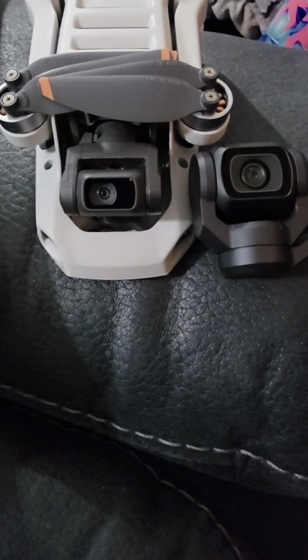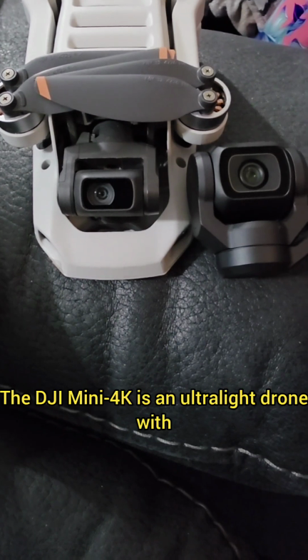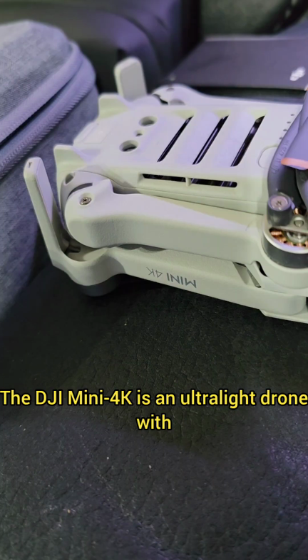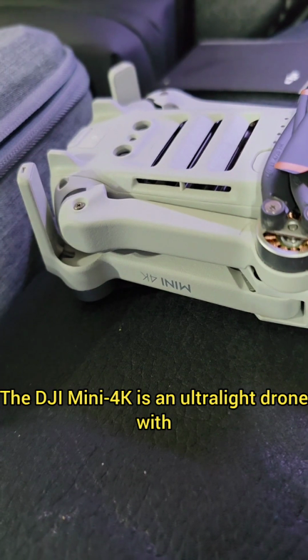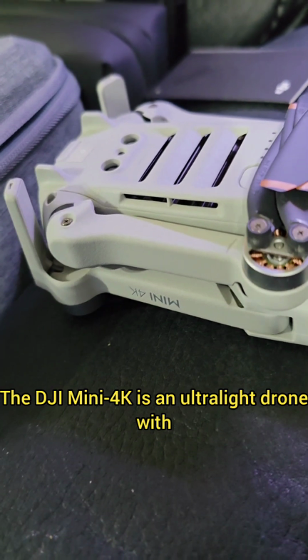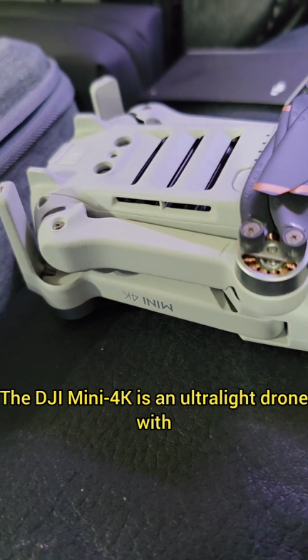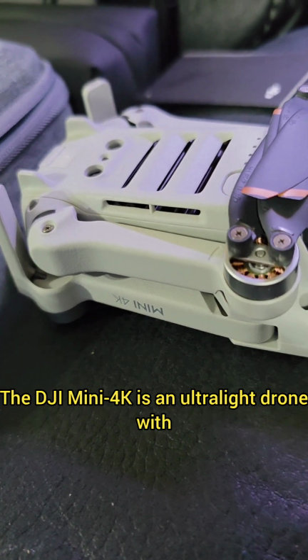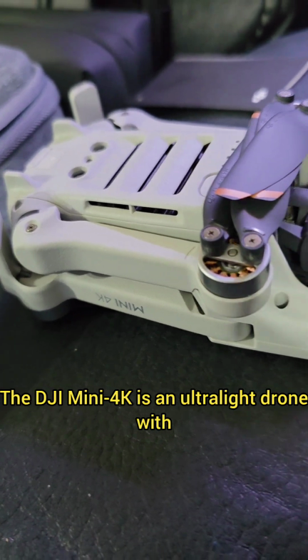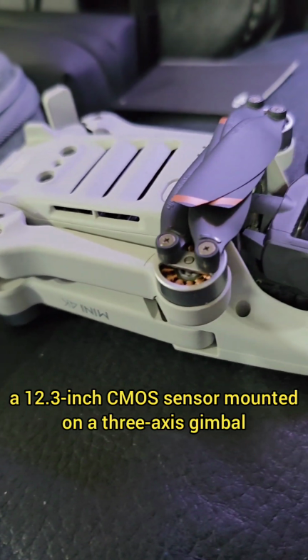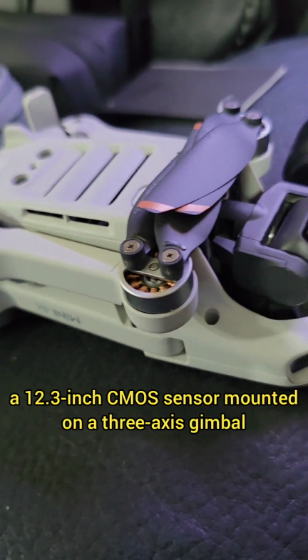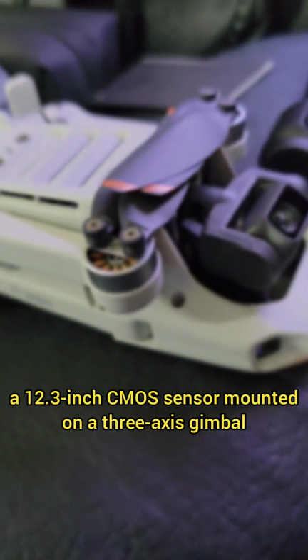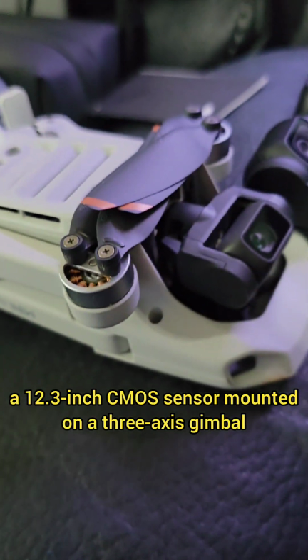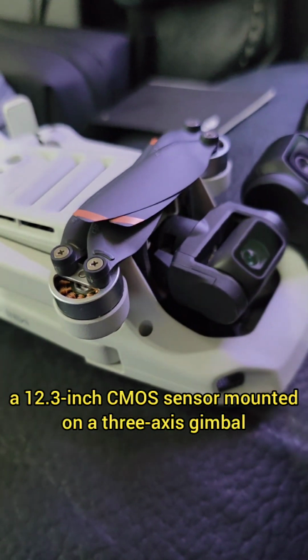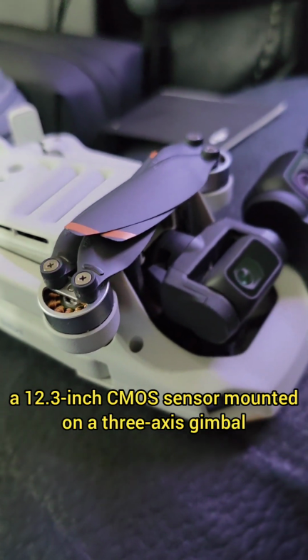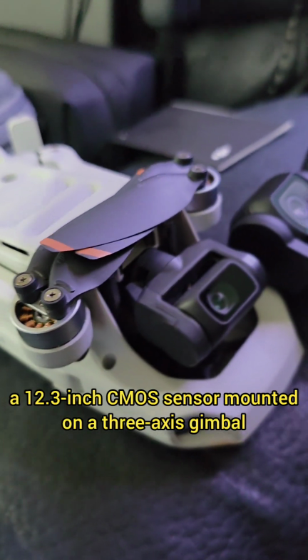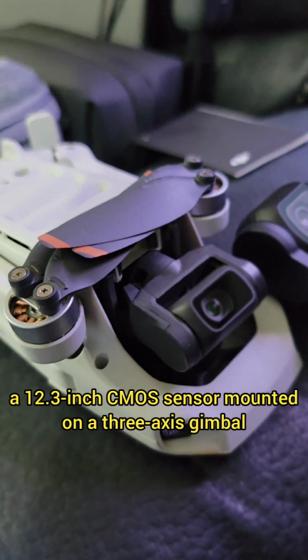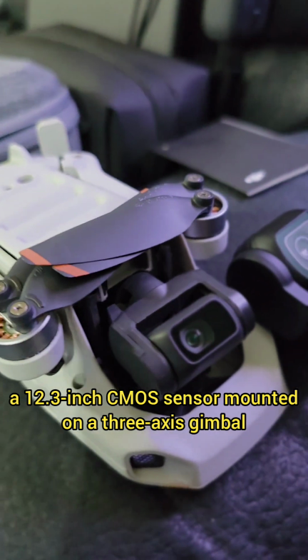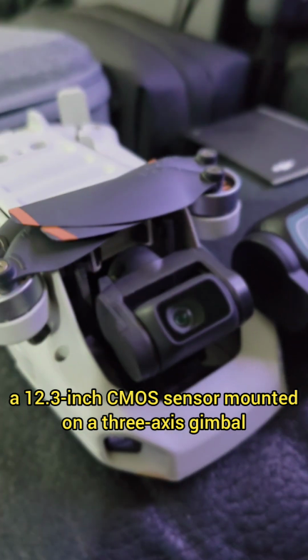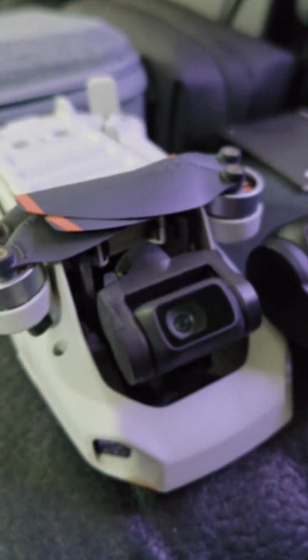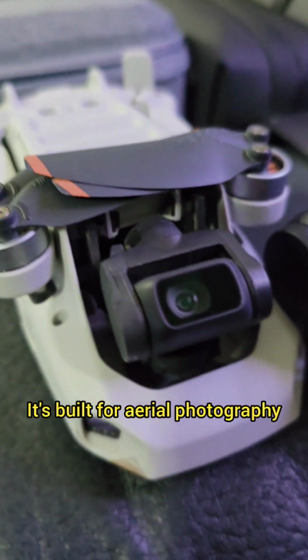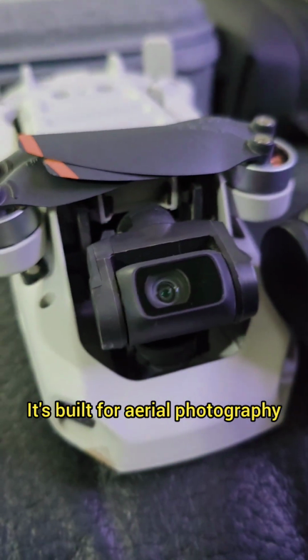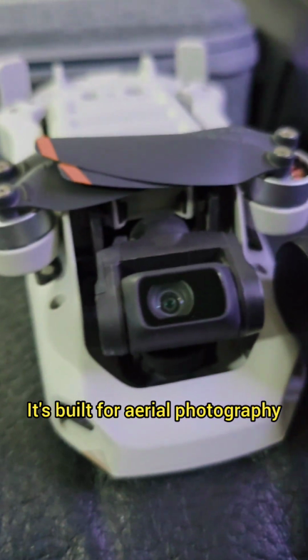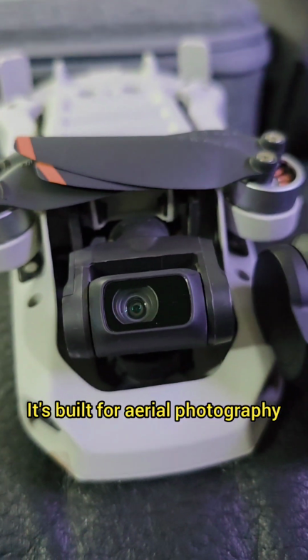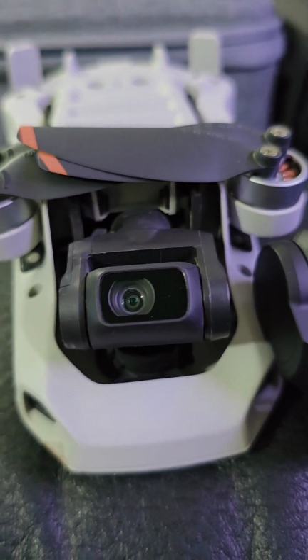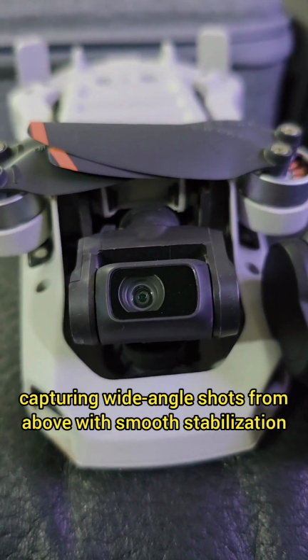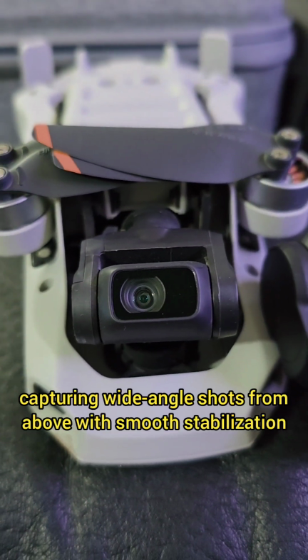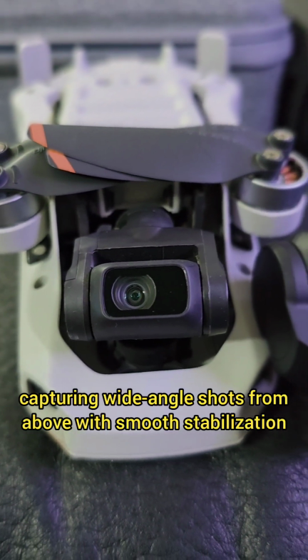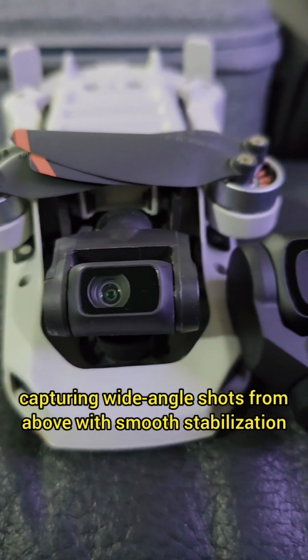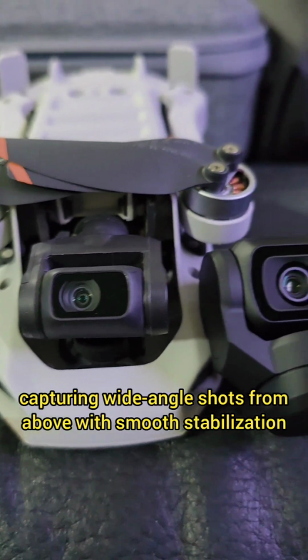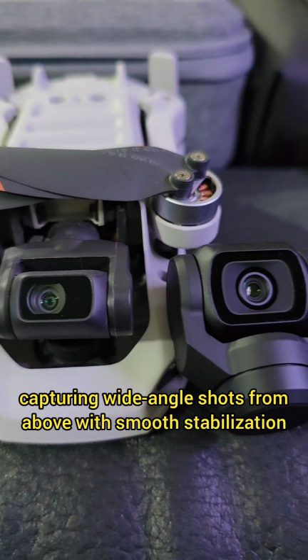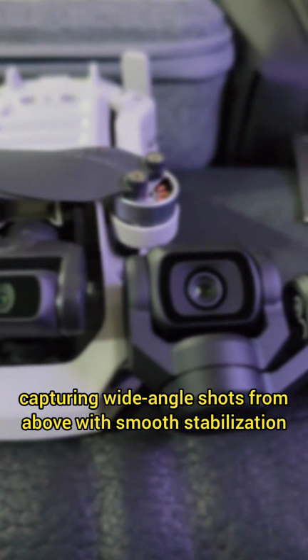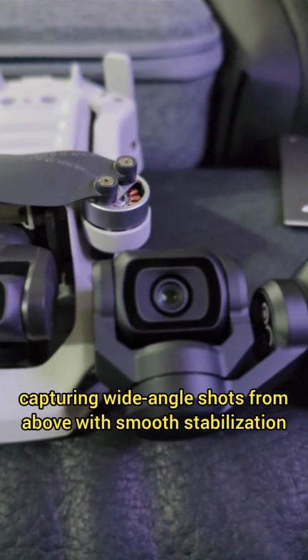The DJI Mini 4K is an ultralight drone with a 1/2.3-inch CMOS sensor mounted on a 3-axis gimbal. It's built for aerial photography, capturing wide-angle shots from above with smooth stabilization.